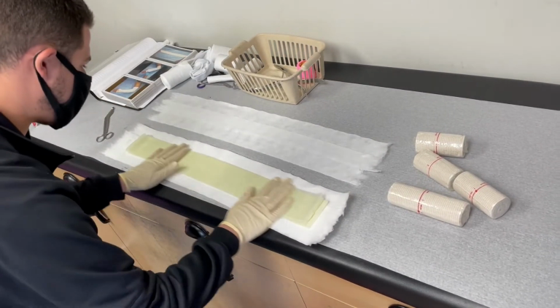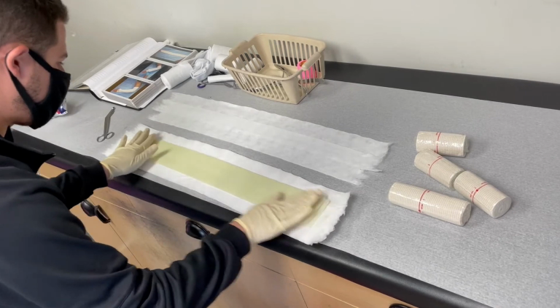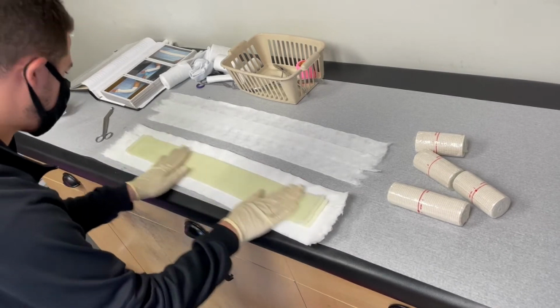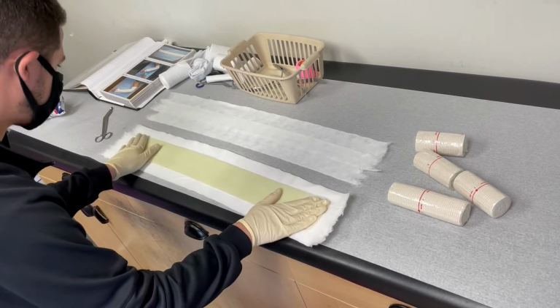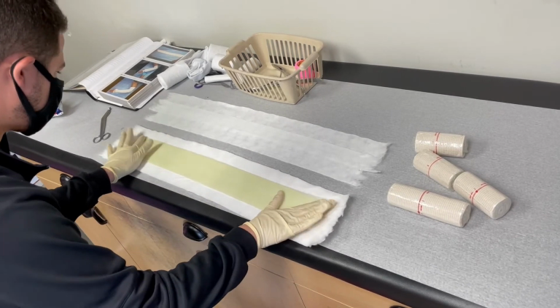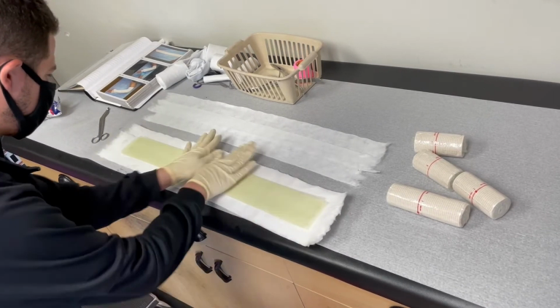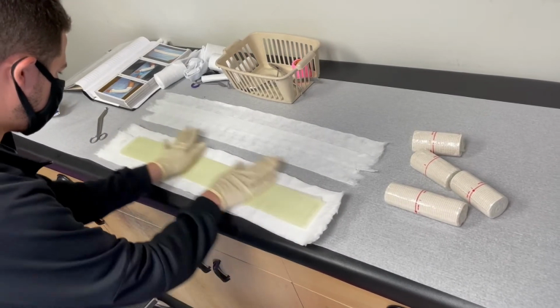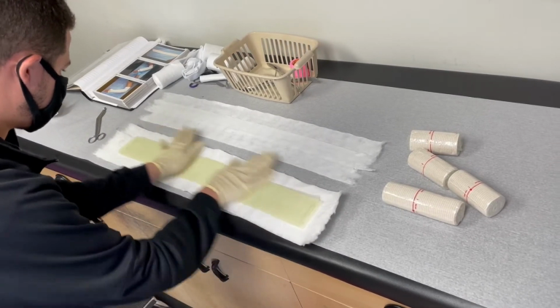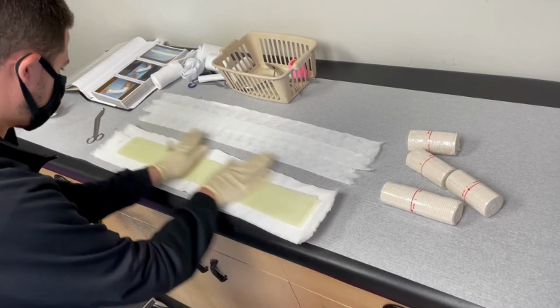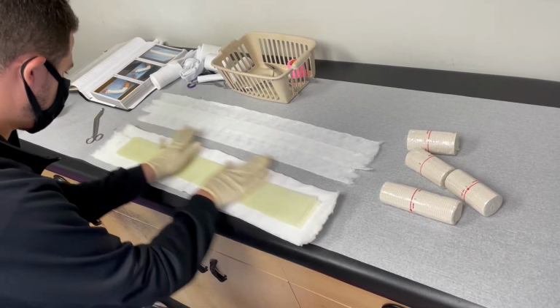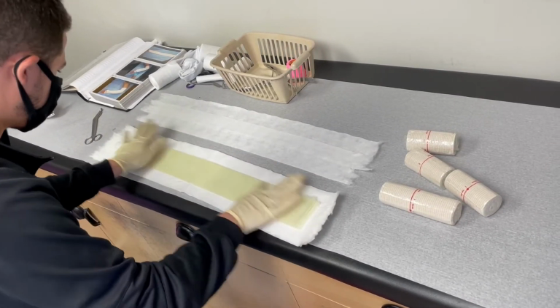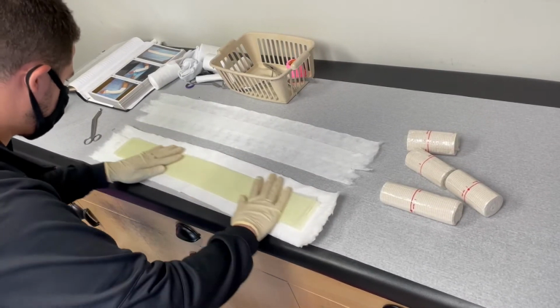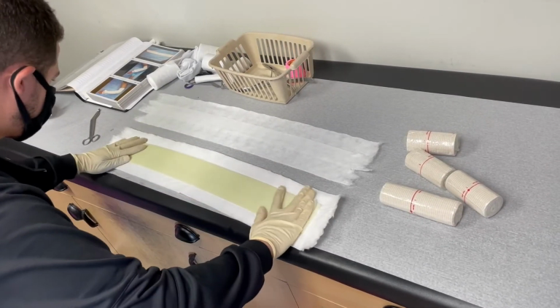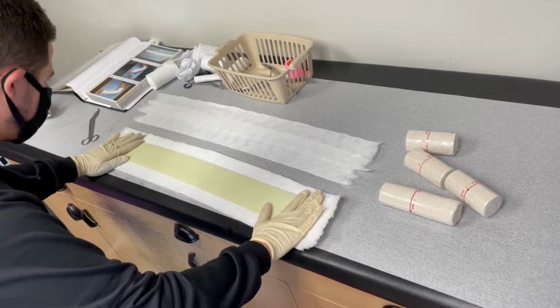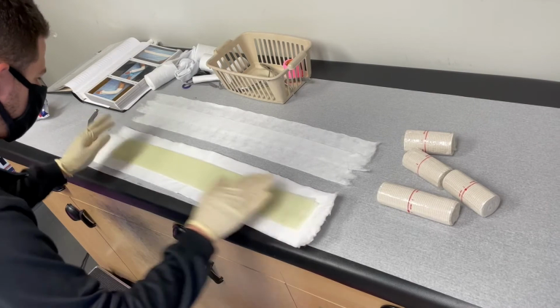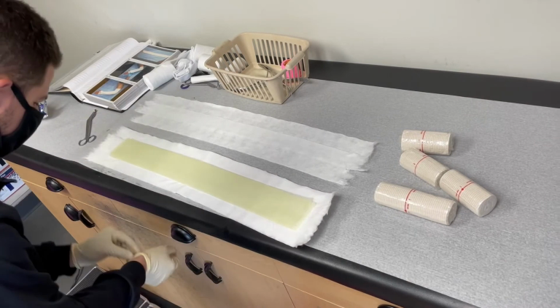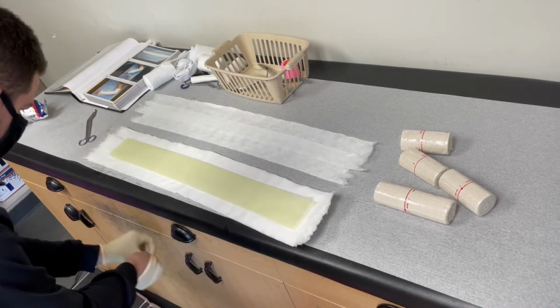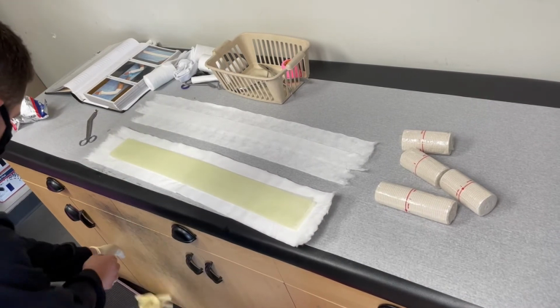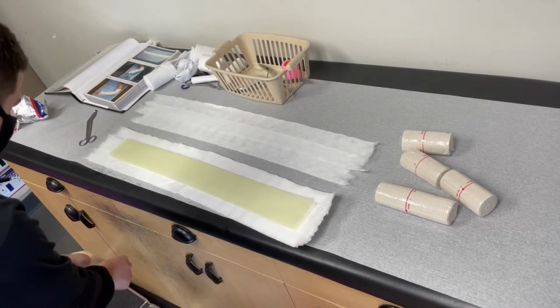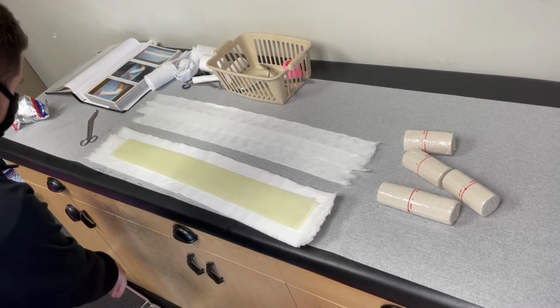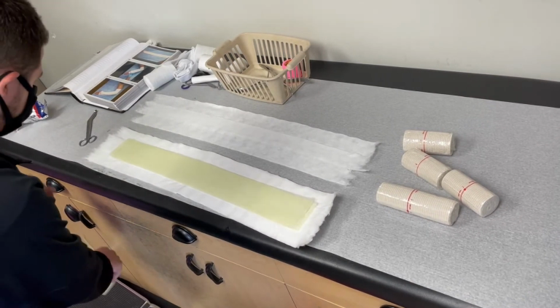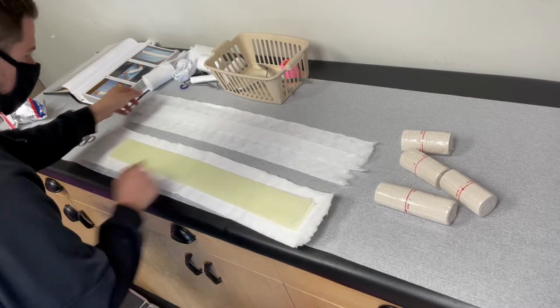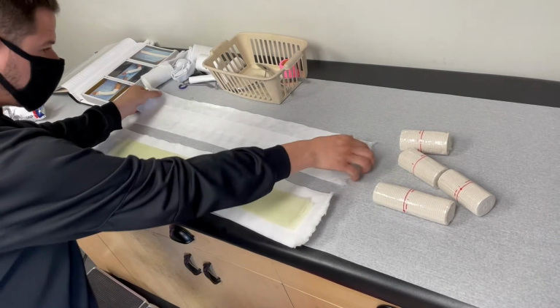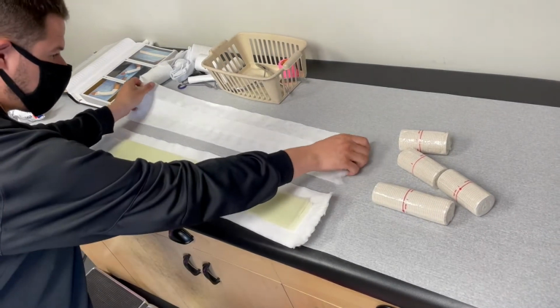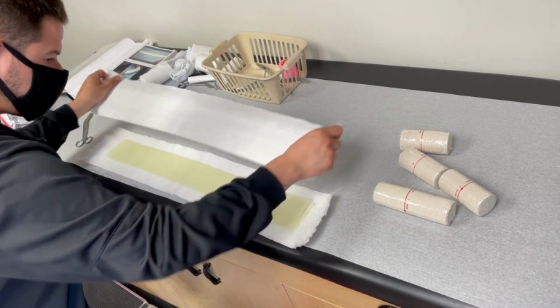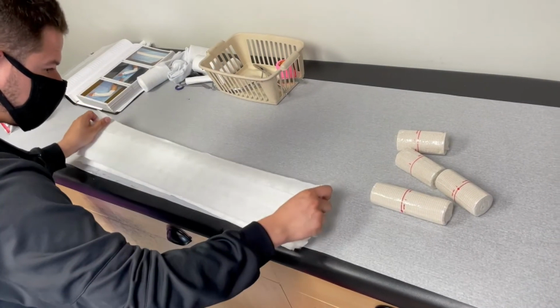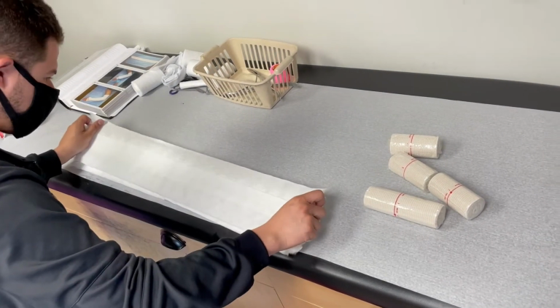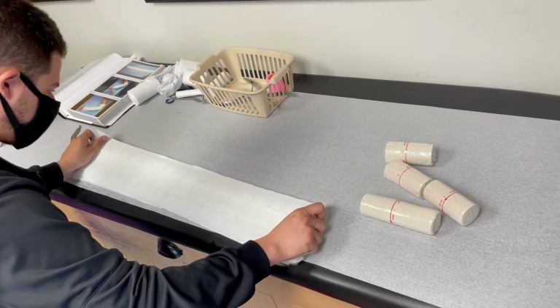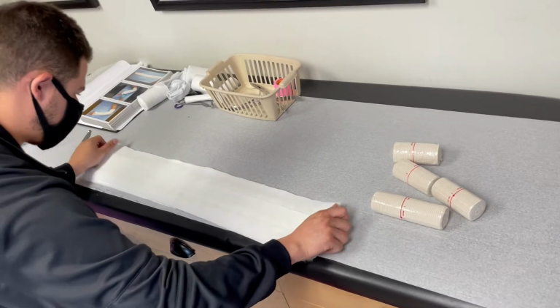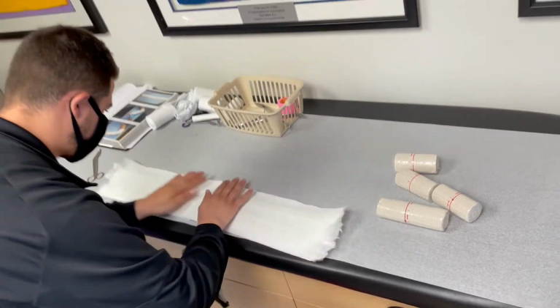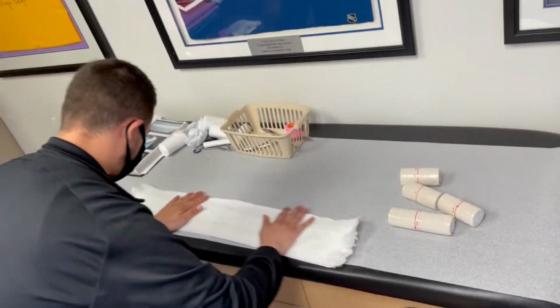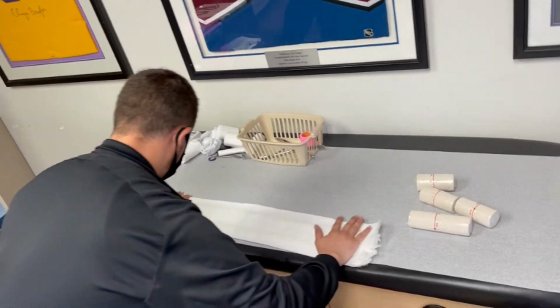Now we laminate the fiberglass. Now we add the thinner two-layered padding on top.